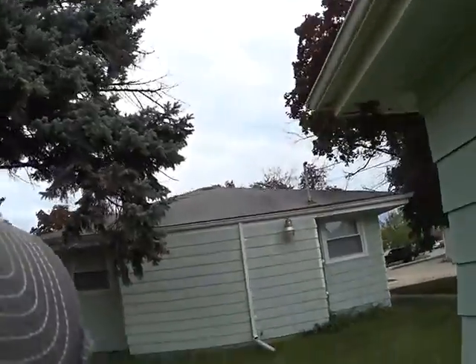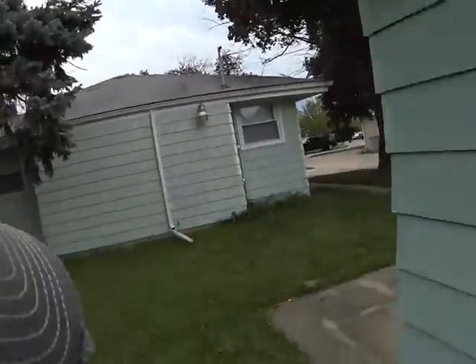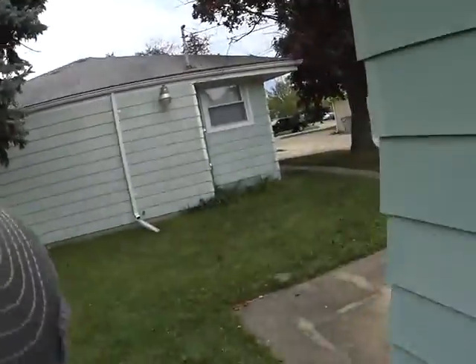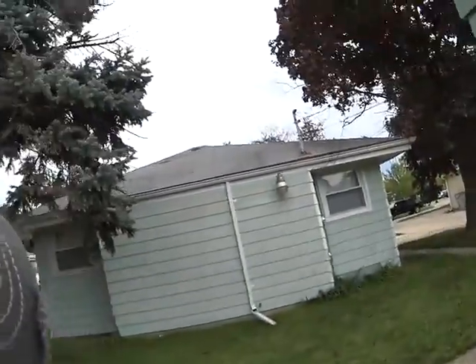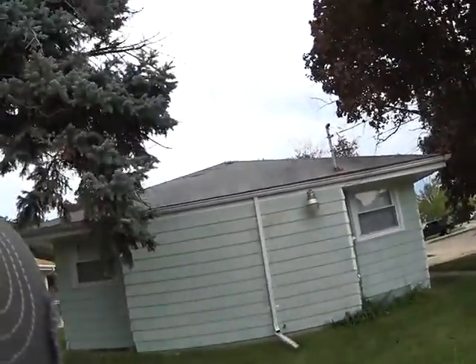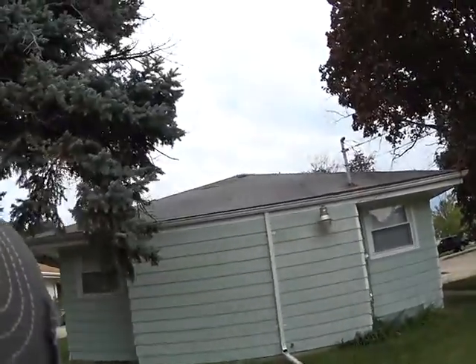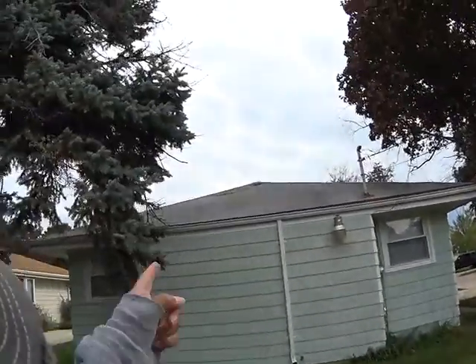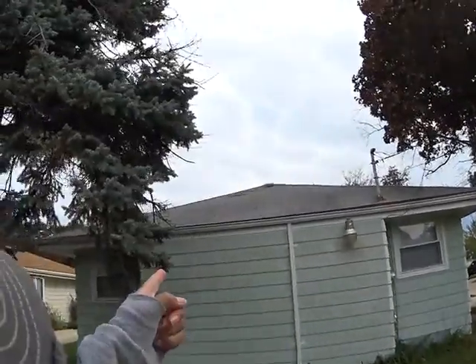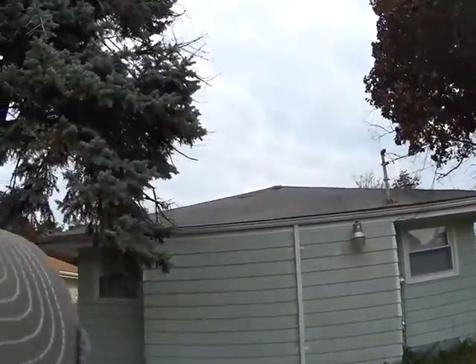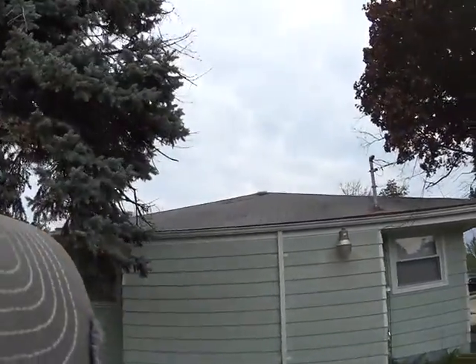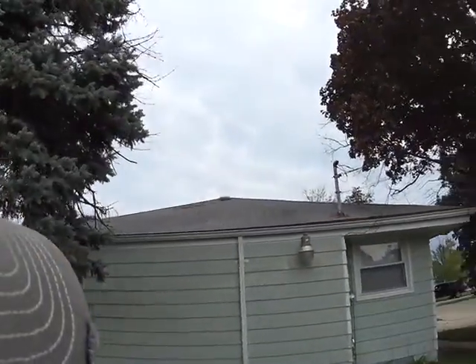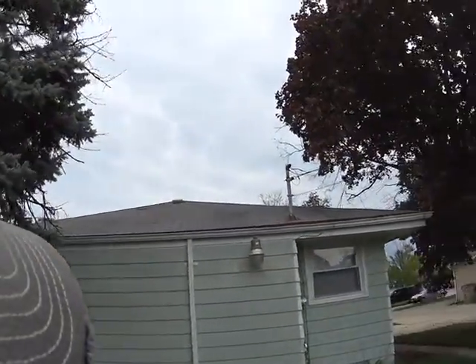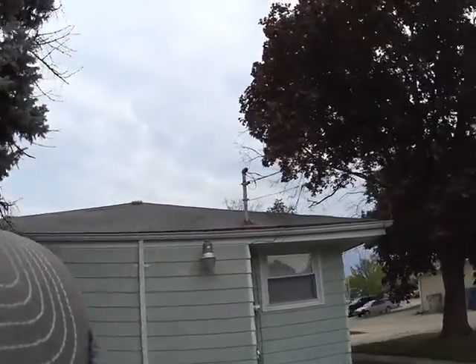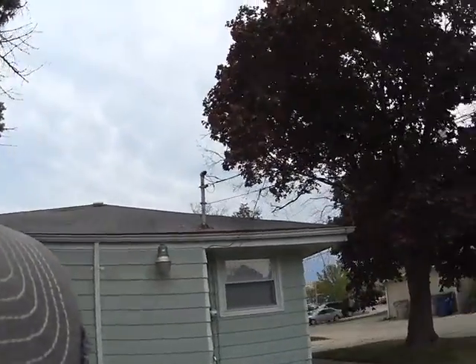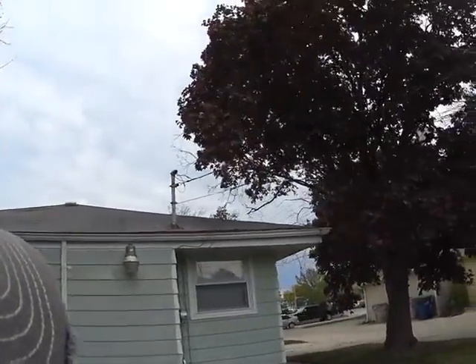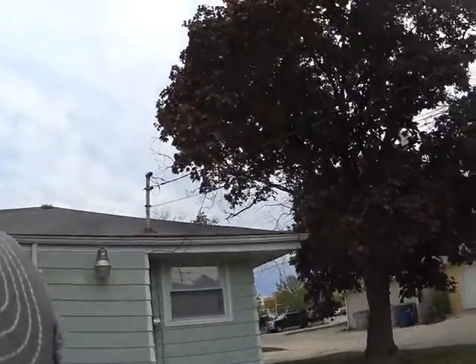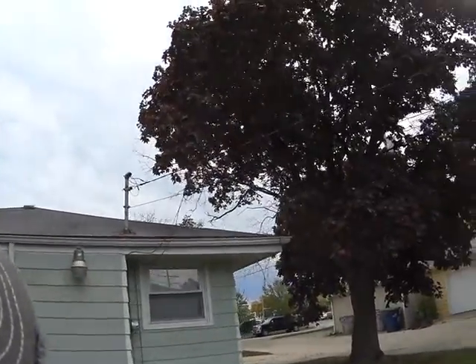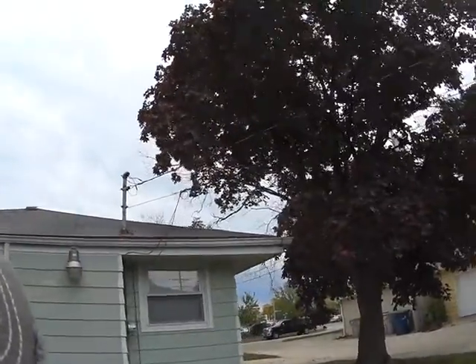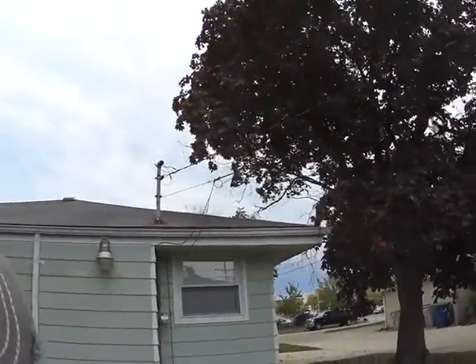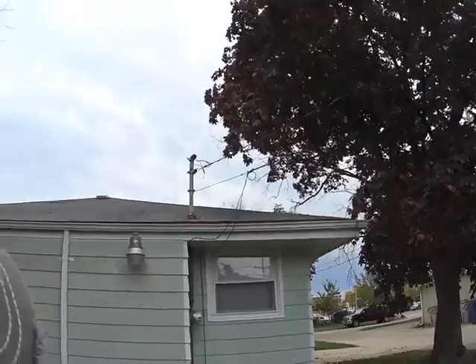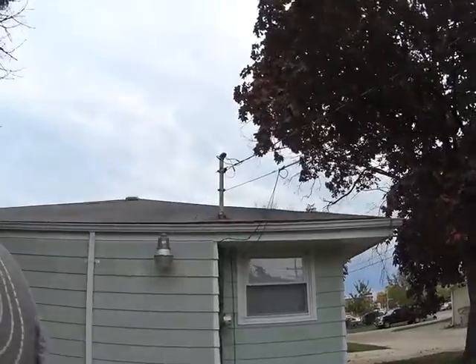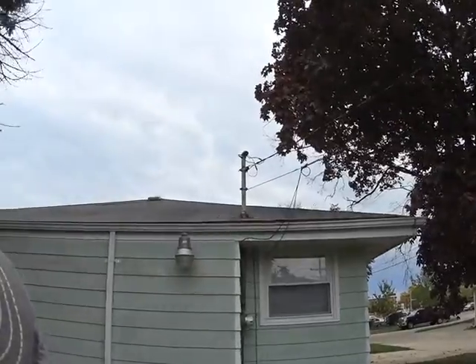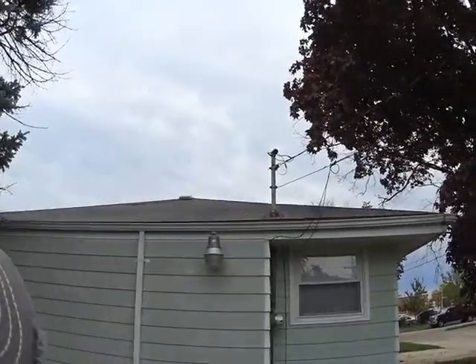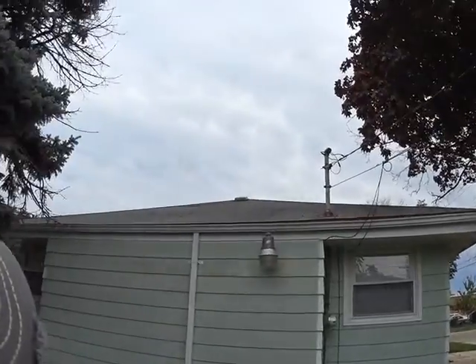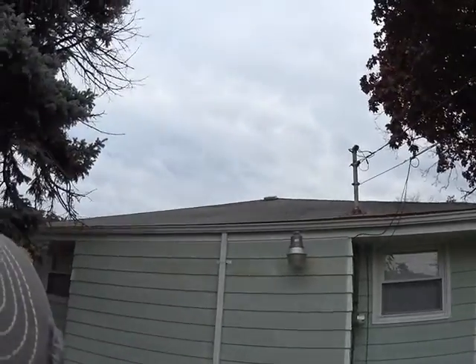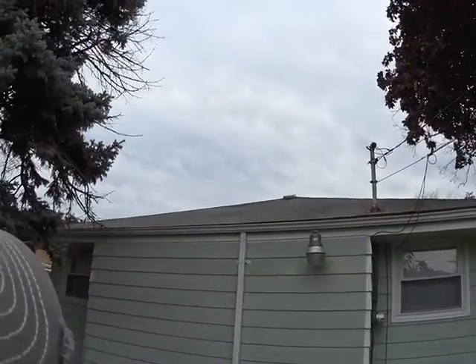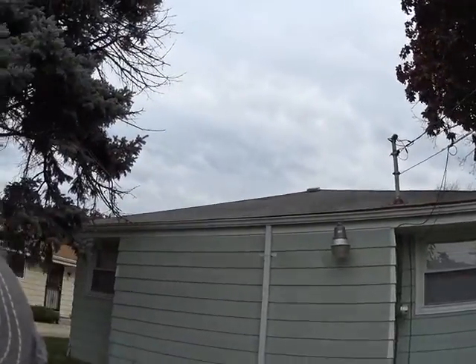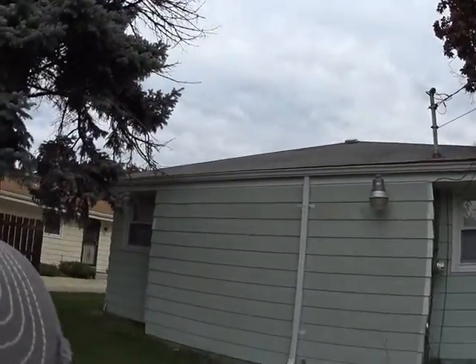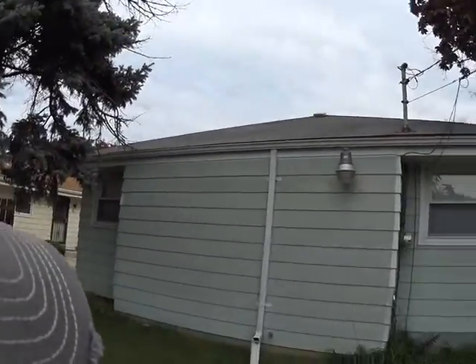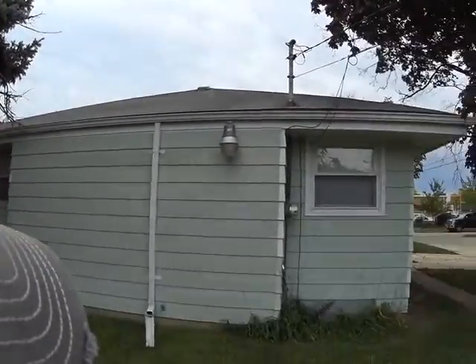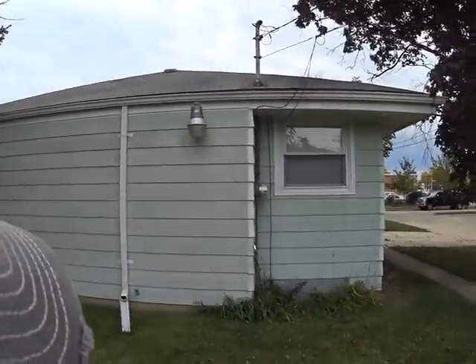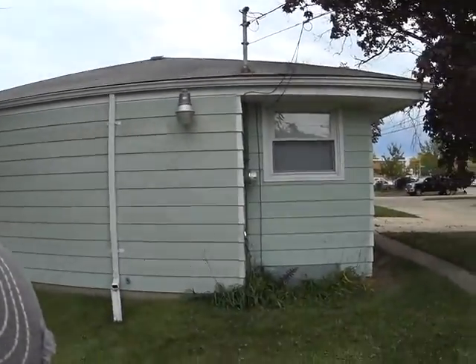There's a repair on the roof. That means this roof will have to be replaced — there are two layers already, so we'll have to replace this roof and redo it.